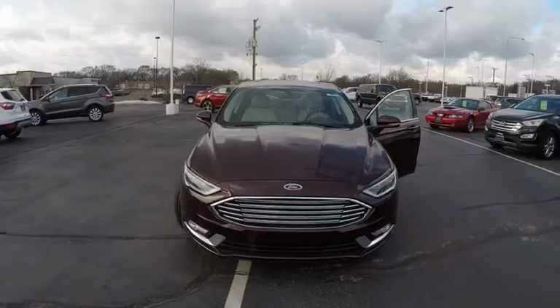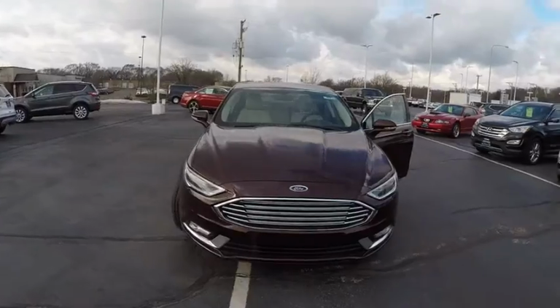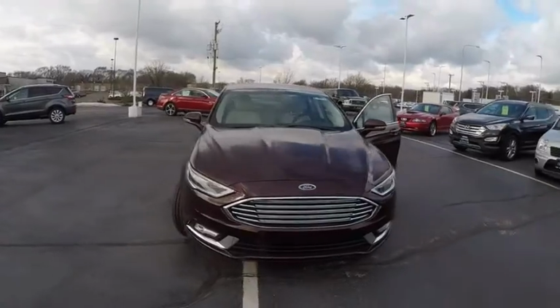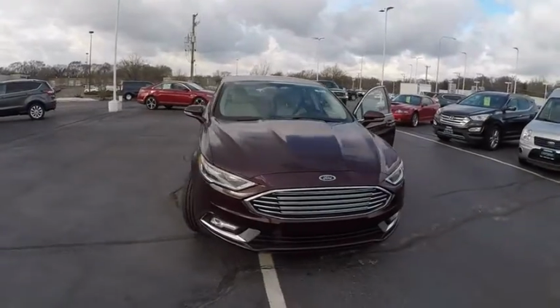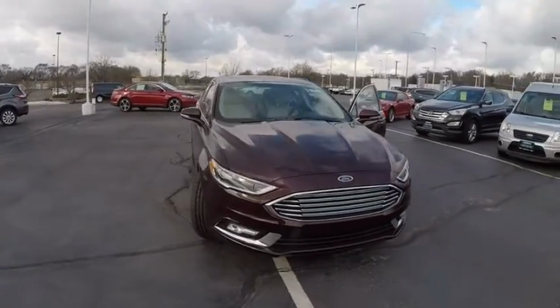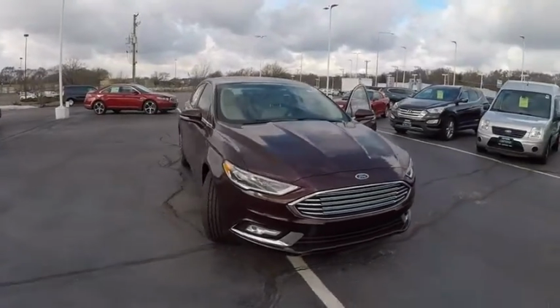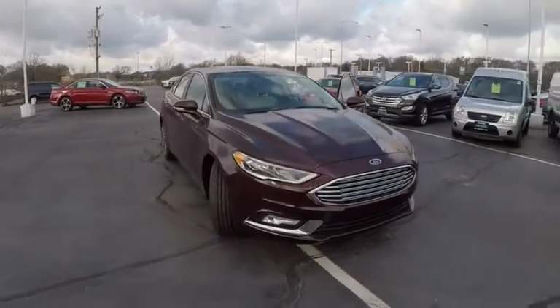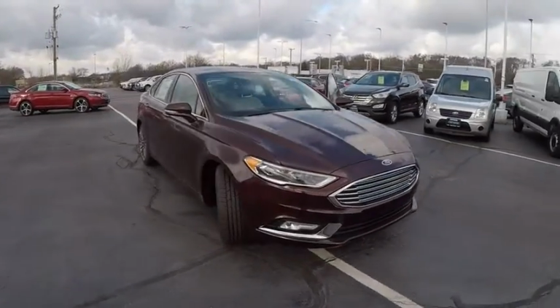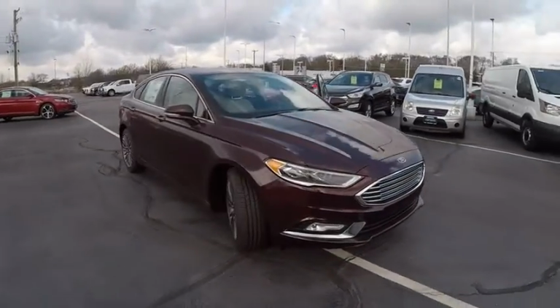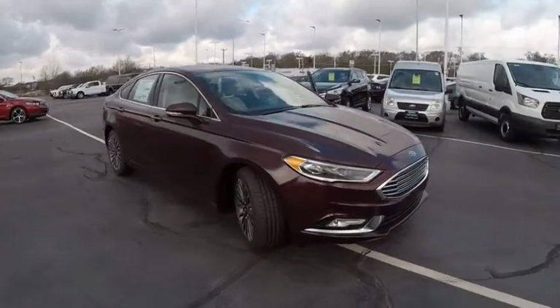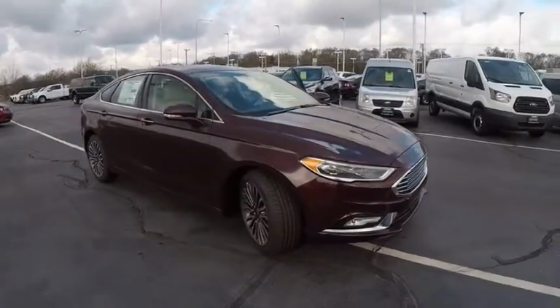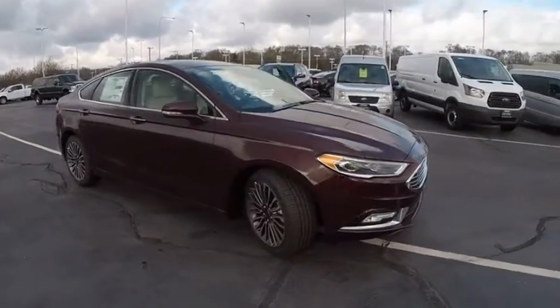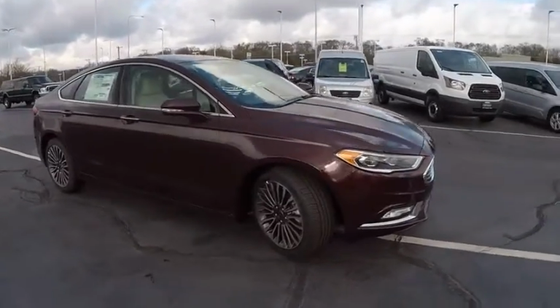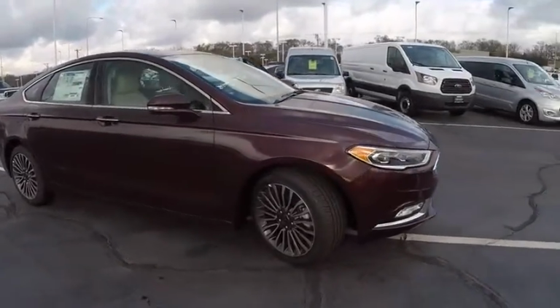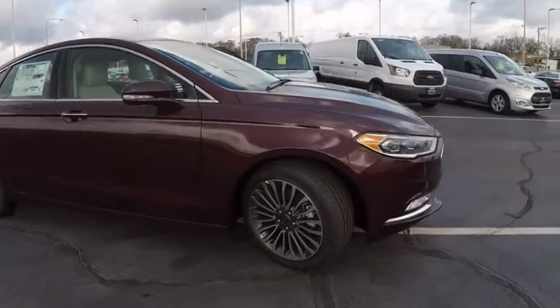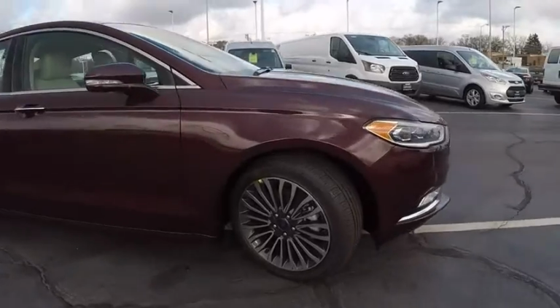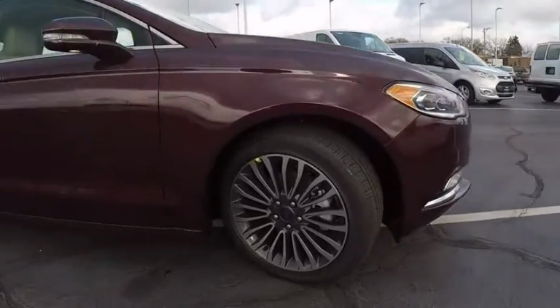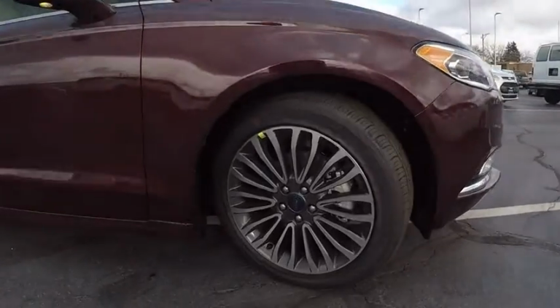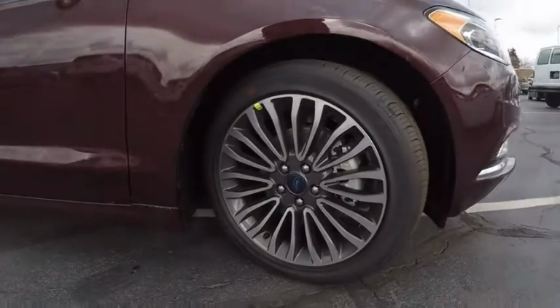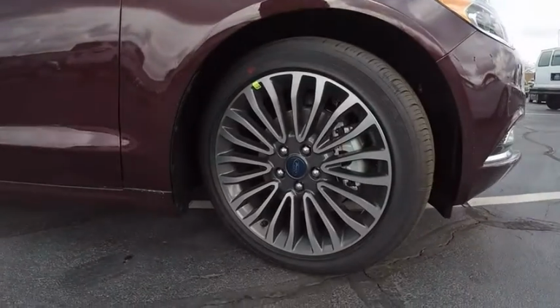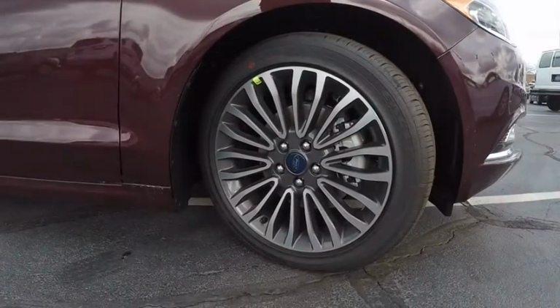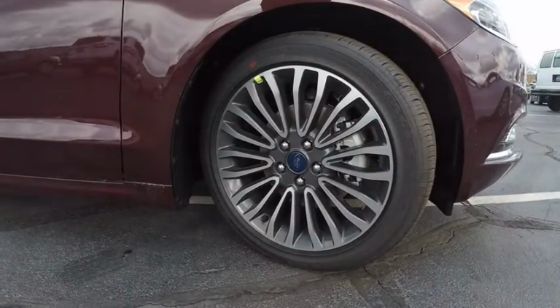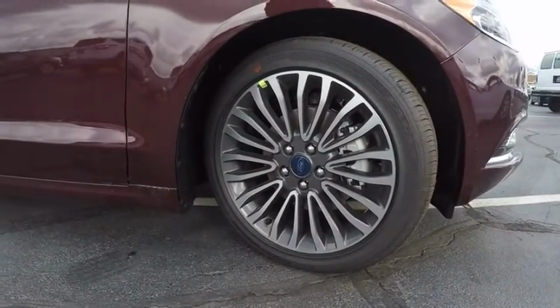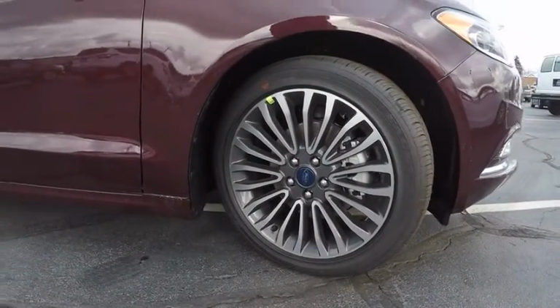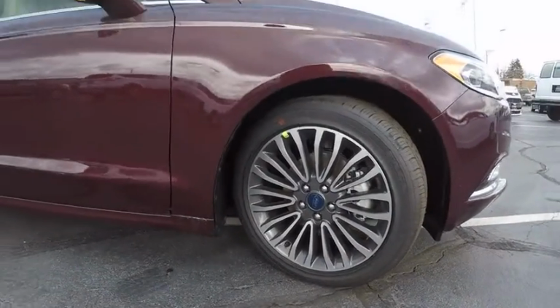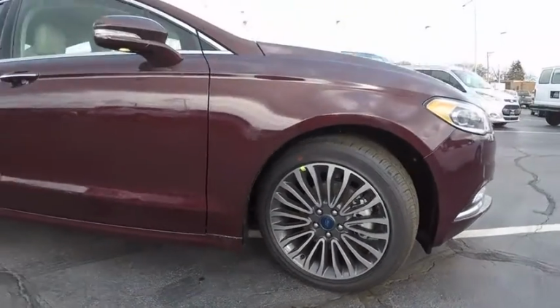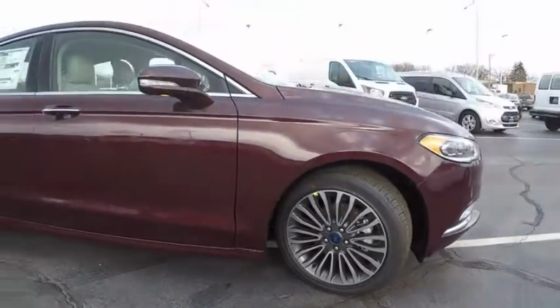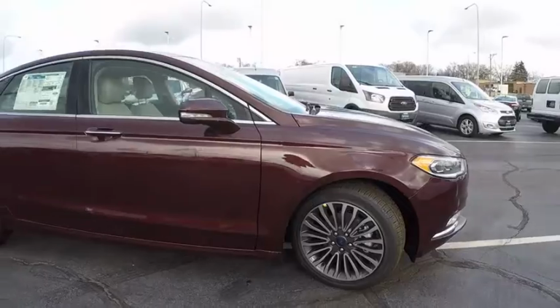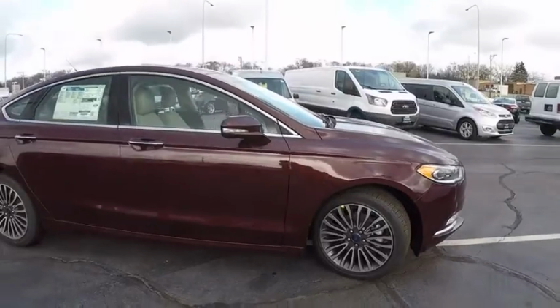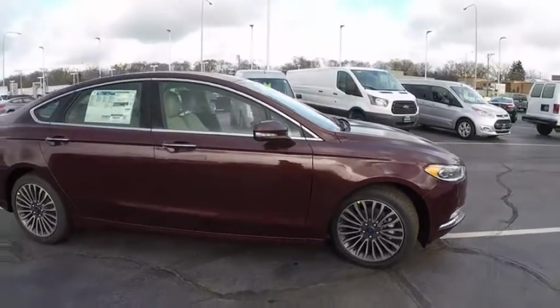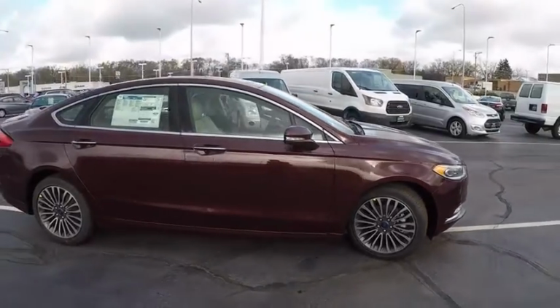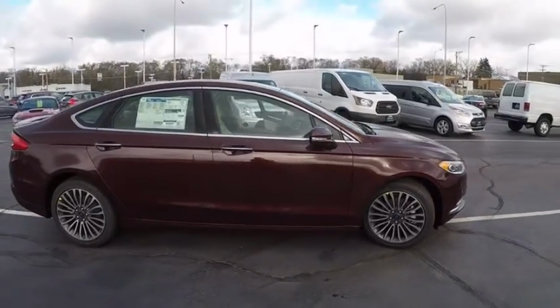2017 Fusion. You can have both impressive power and great economy in a Fusion, priced below $35,000. This vehicle has less than 100 miles.